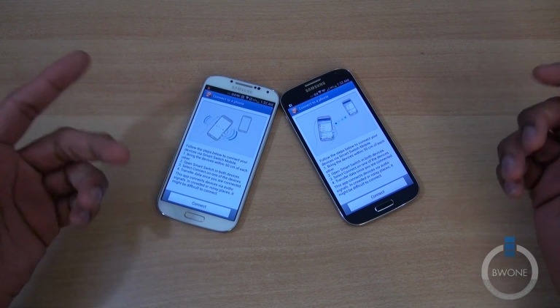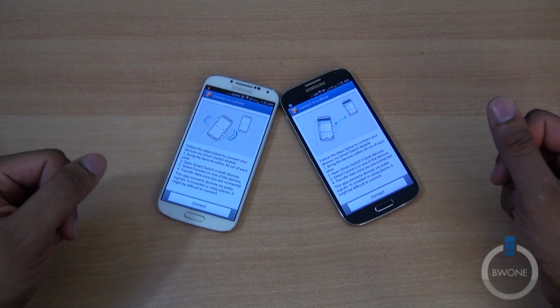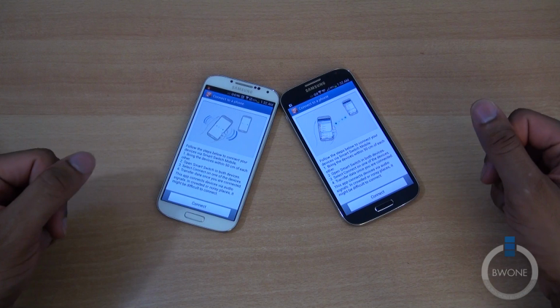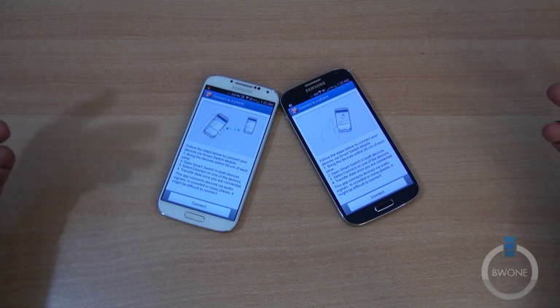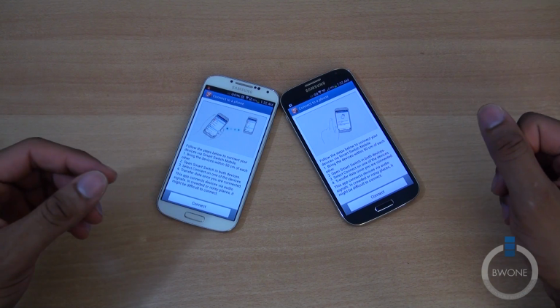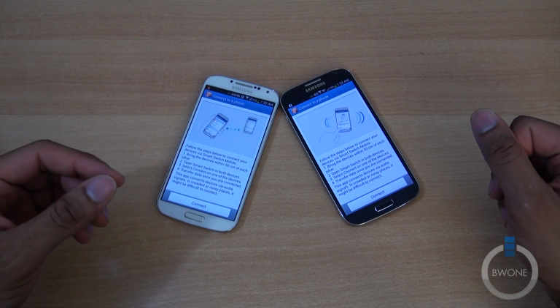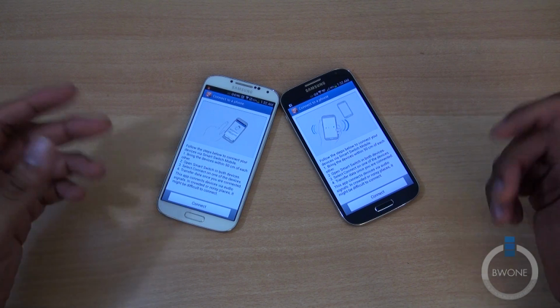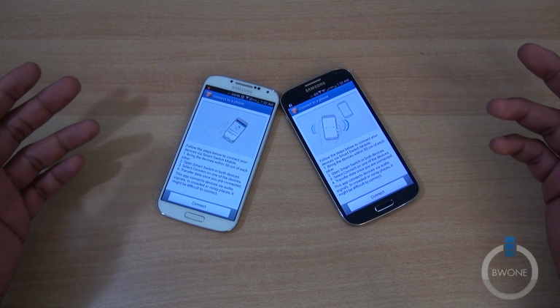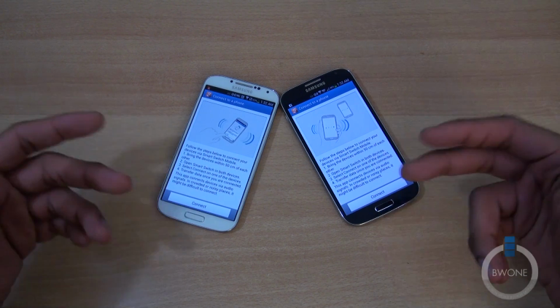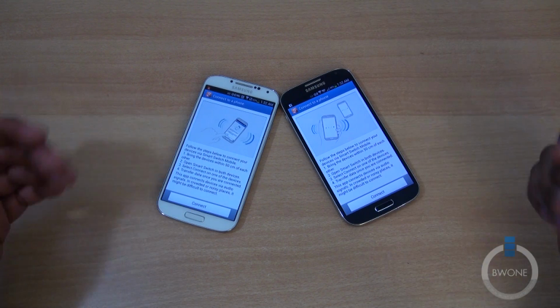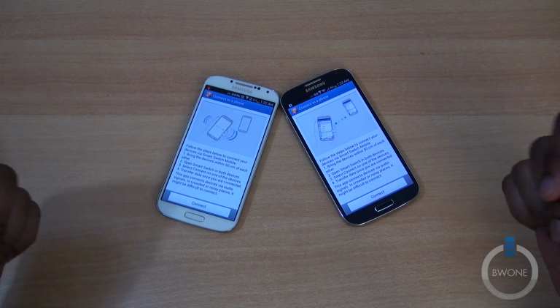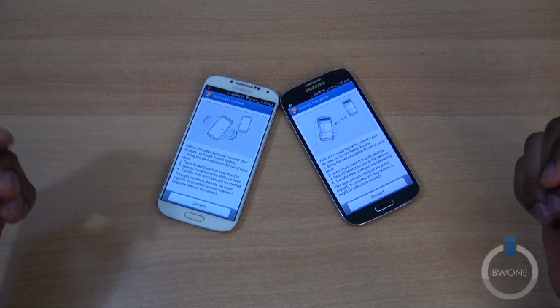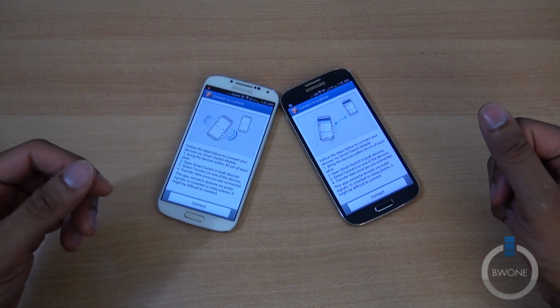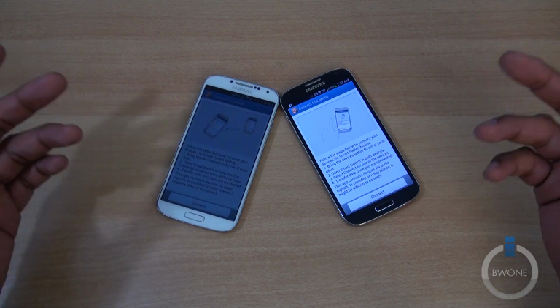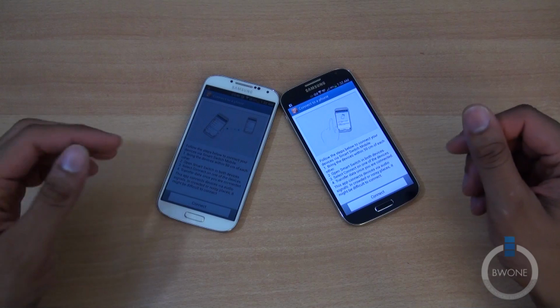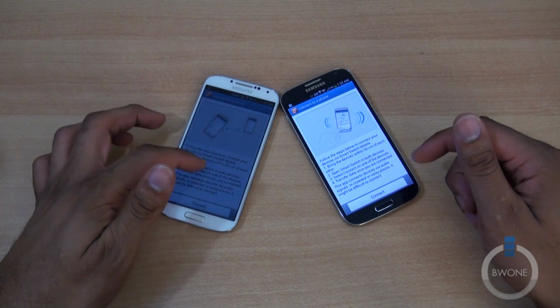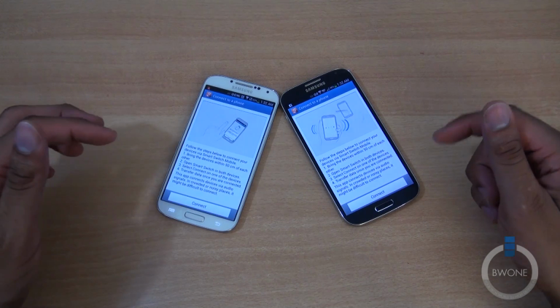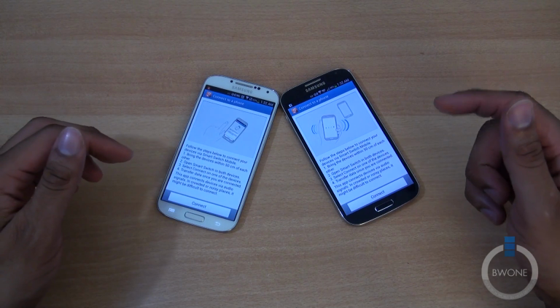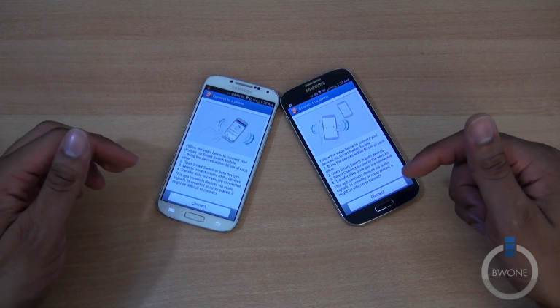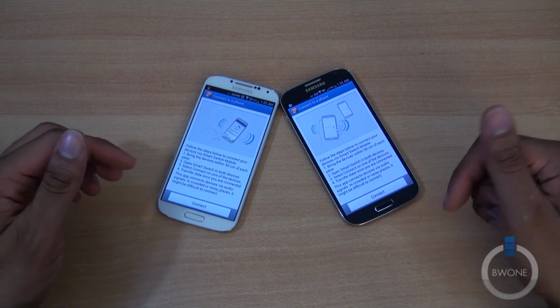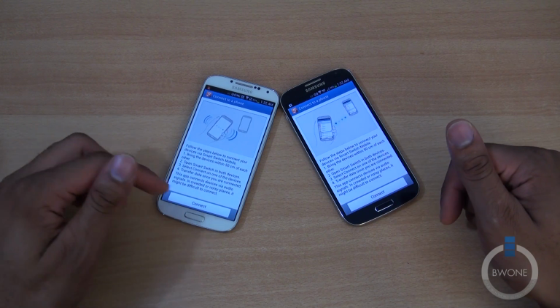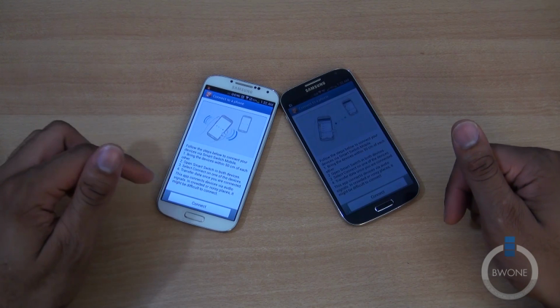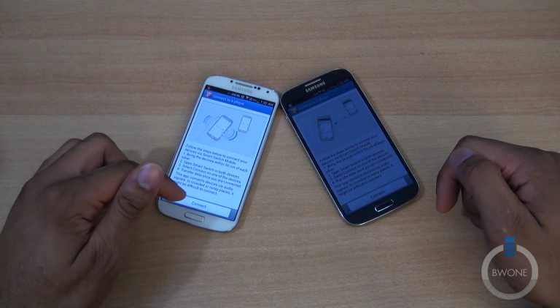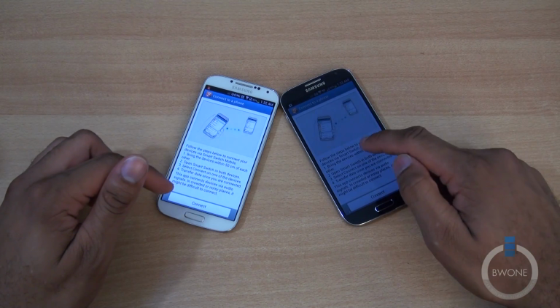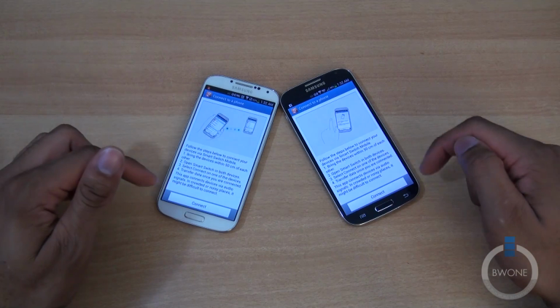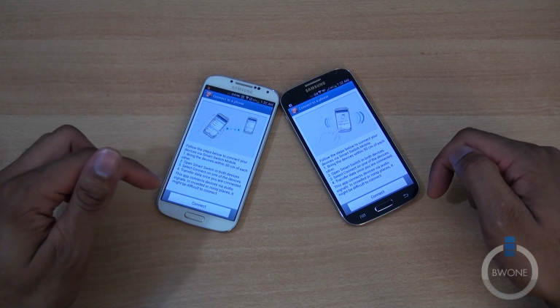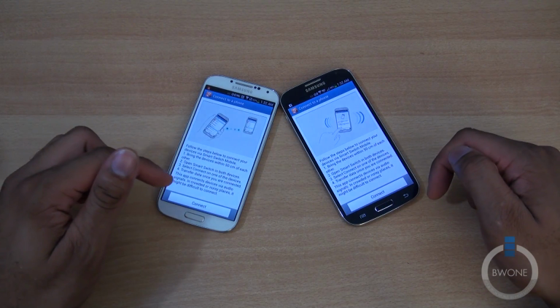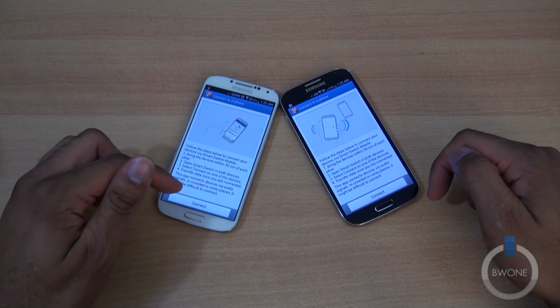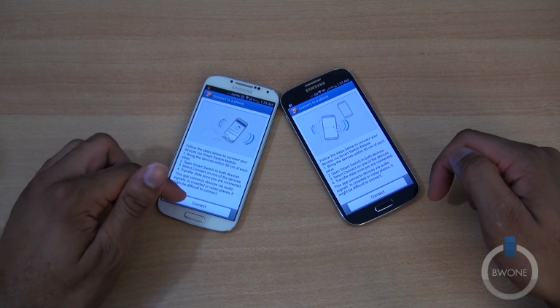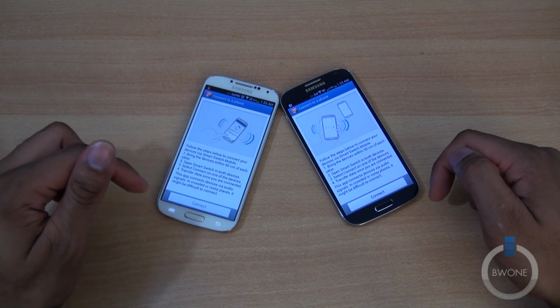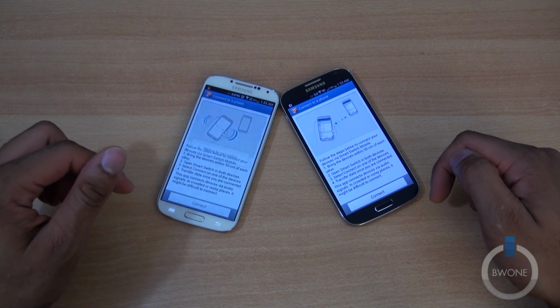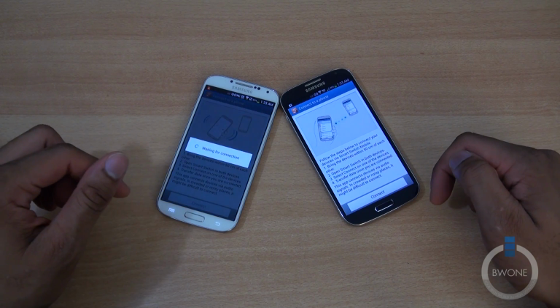You can read the directions here. You bring the device within 50 centimeters of each other, open Smart Switch on both devices, select Connect on one of the devices, and transfer data once you're connected. So we'll hit Connect here, and you can see the other one starts up.